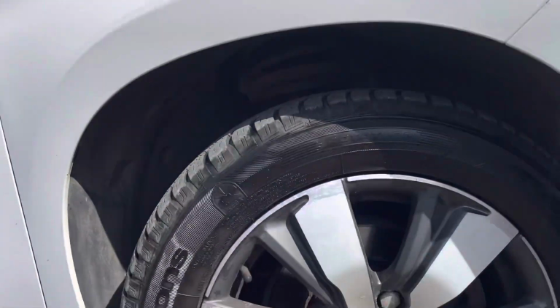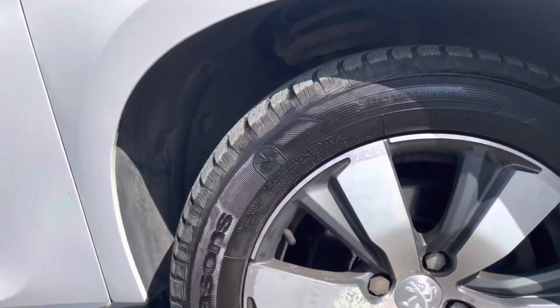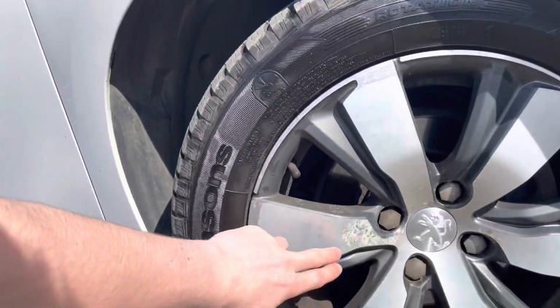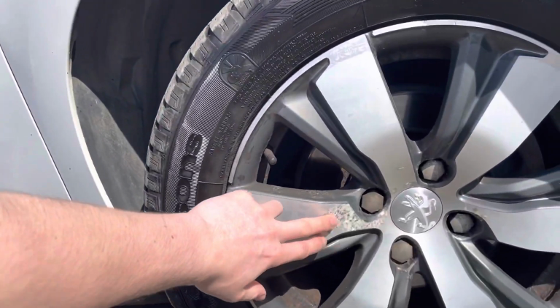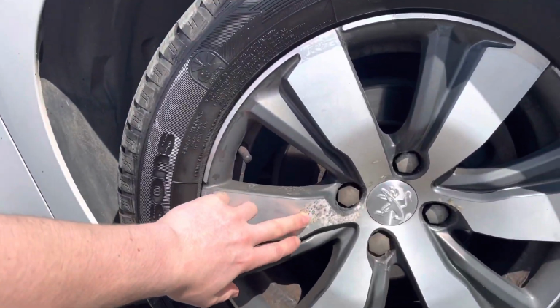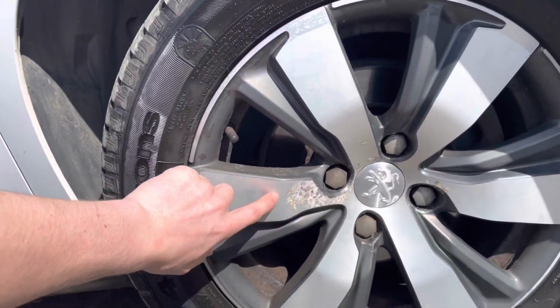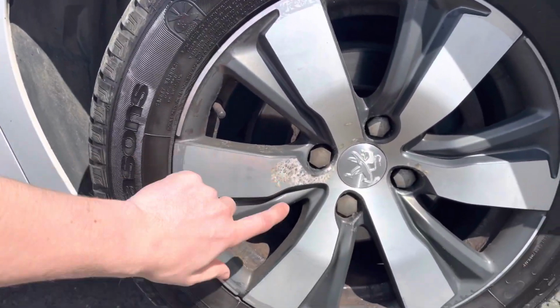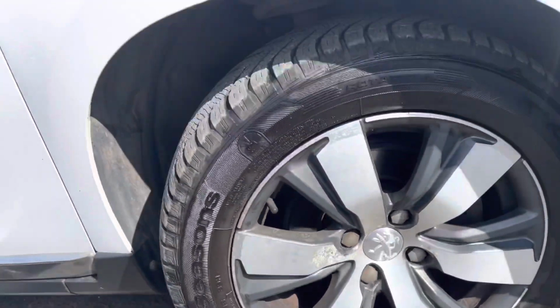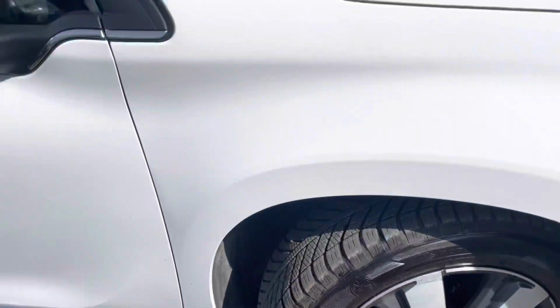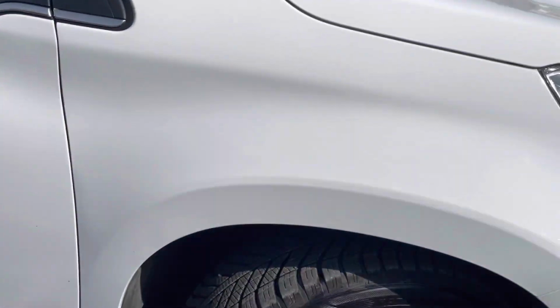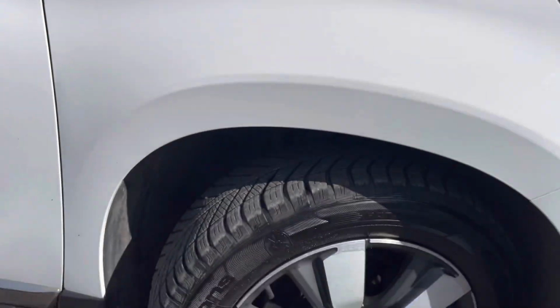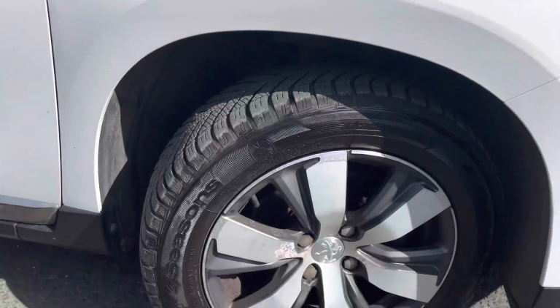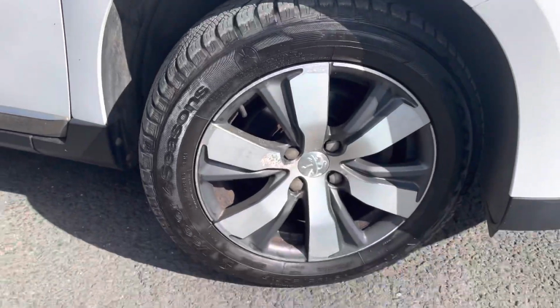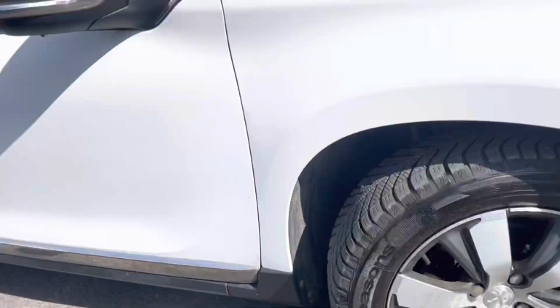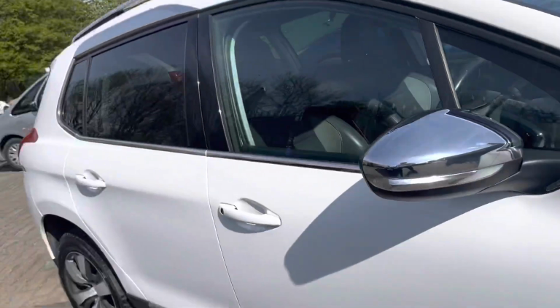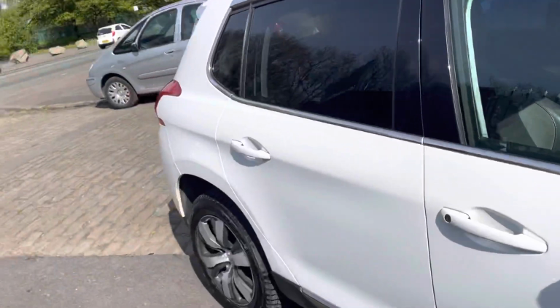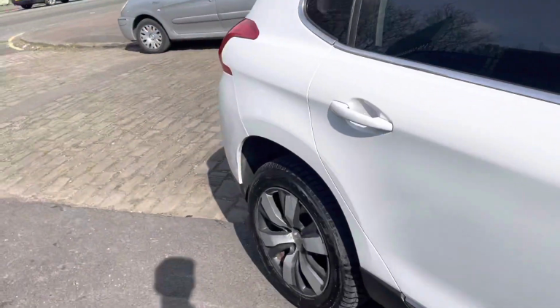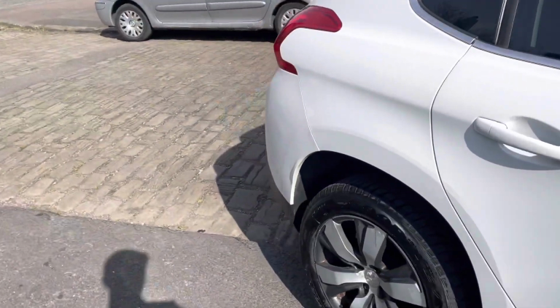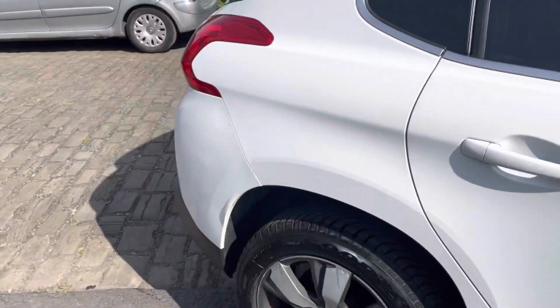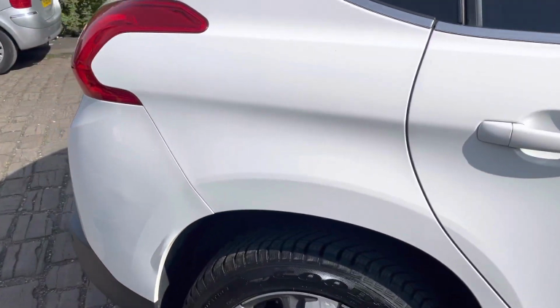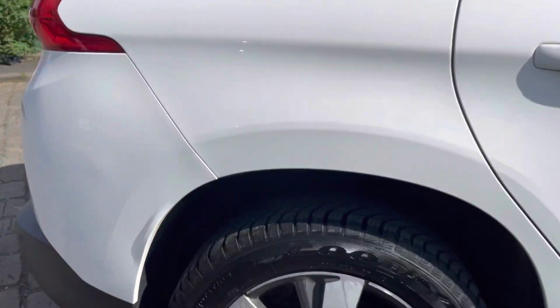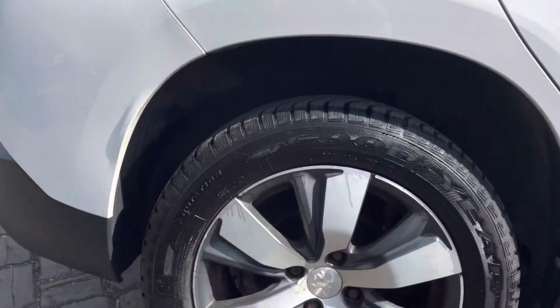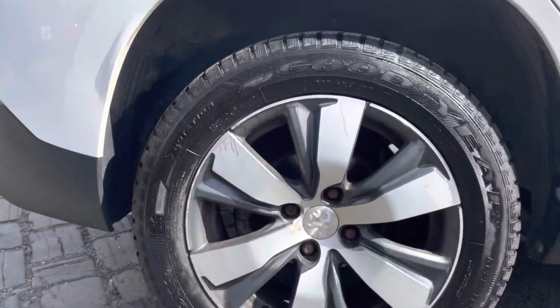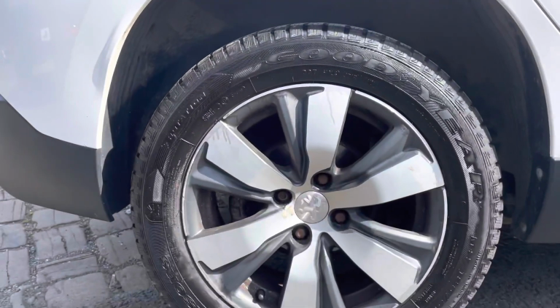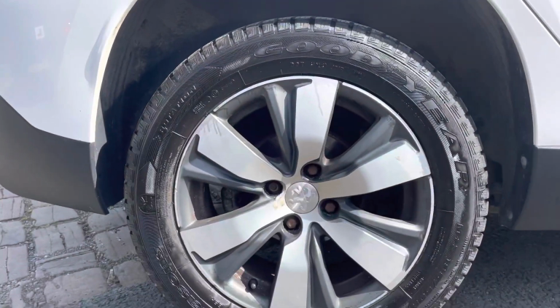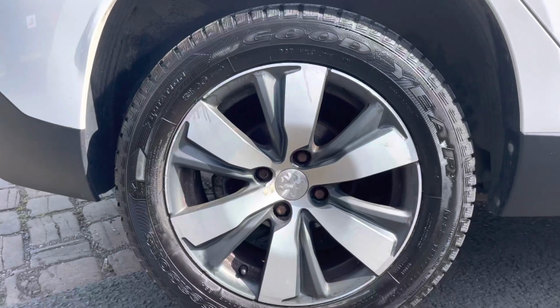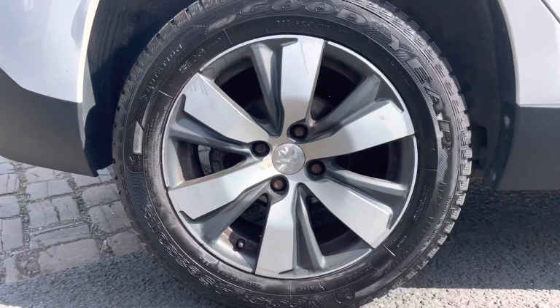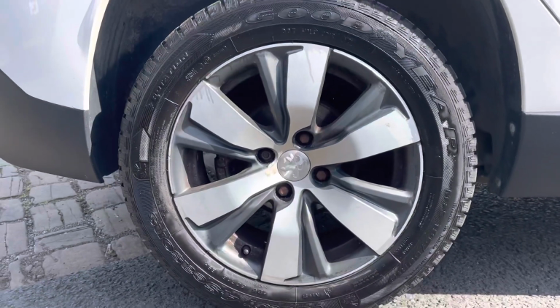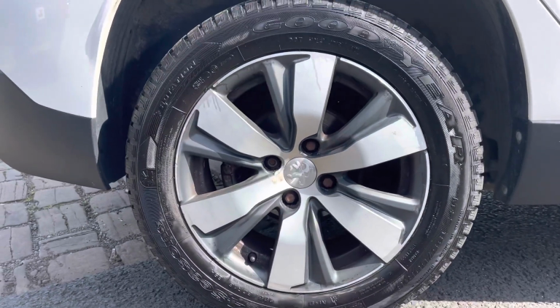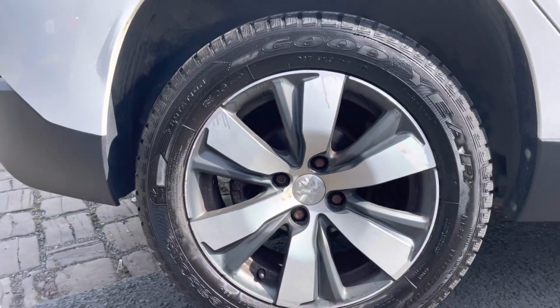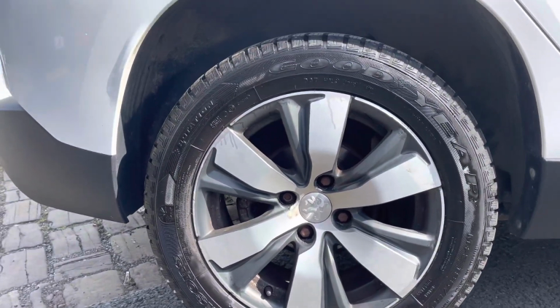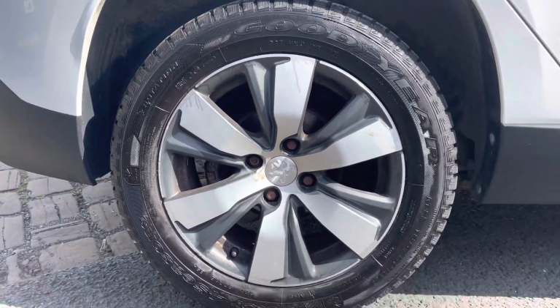The lacquer peel is very typical for these diamond black alloys. Over time, water just gets underneath, and there is a bit of peeling just there. All the tyres are very good — very nice tread on all the tyres around the vehicle. This alloy is in very nice condition, as you can see.